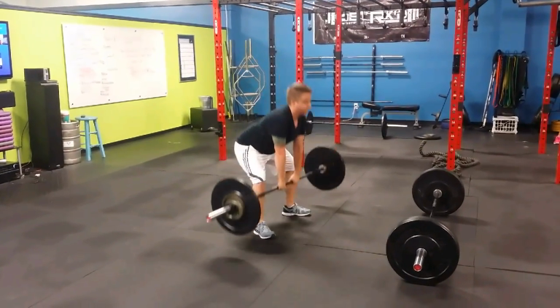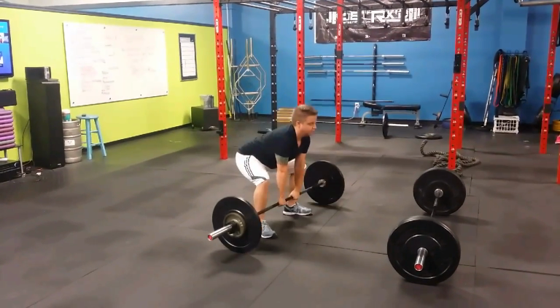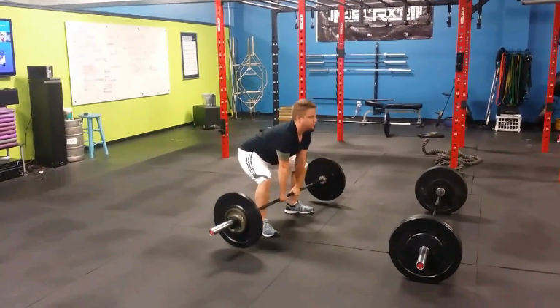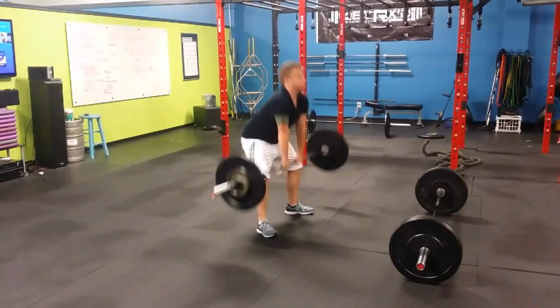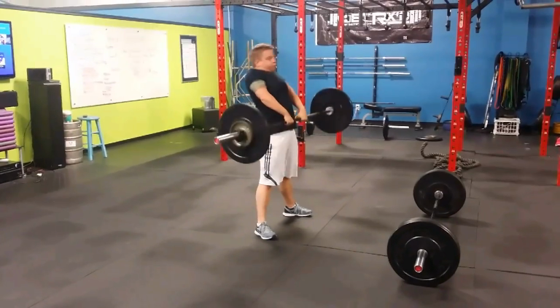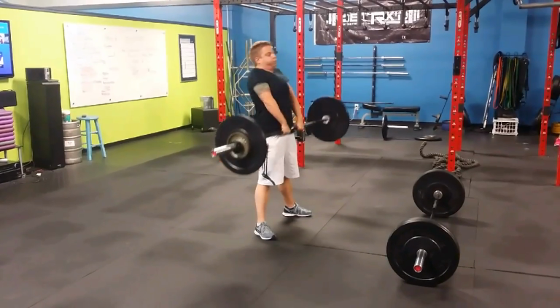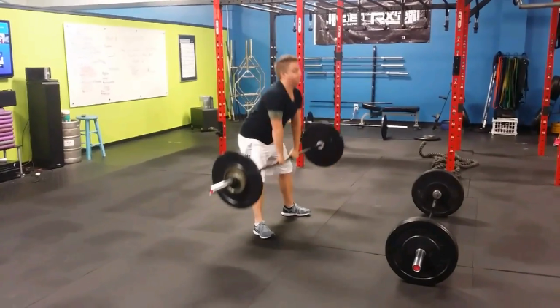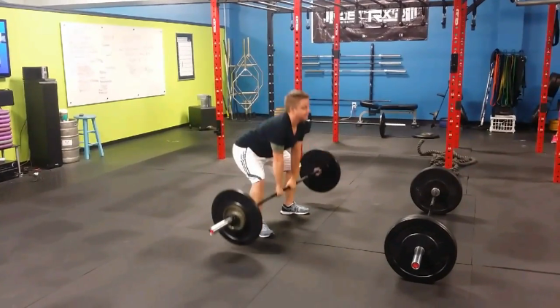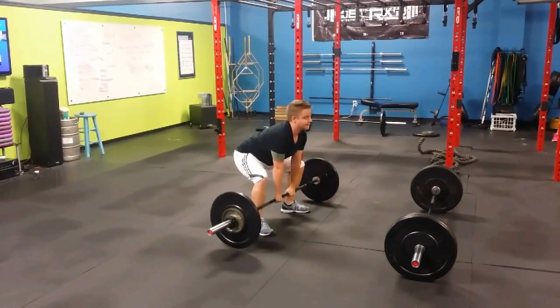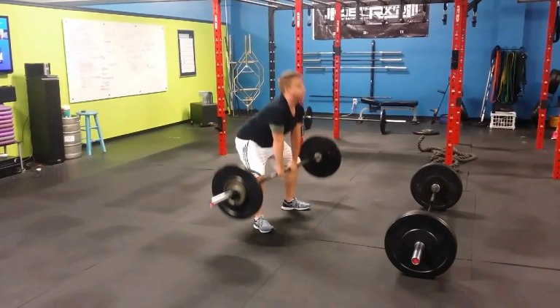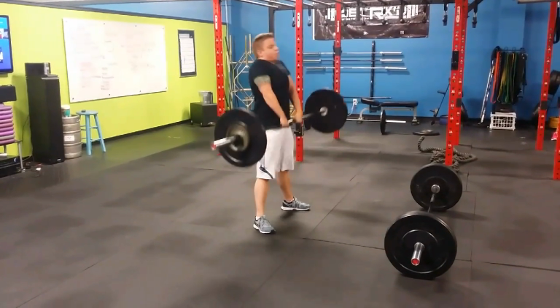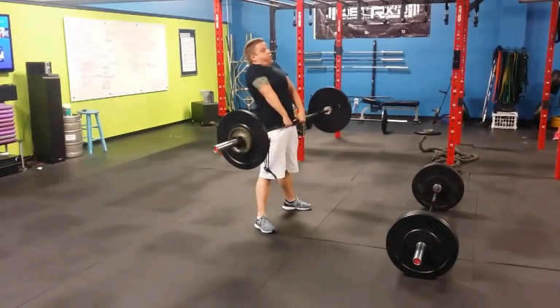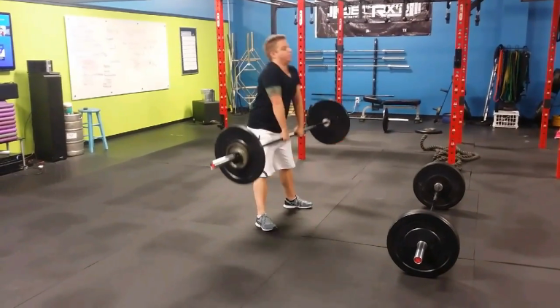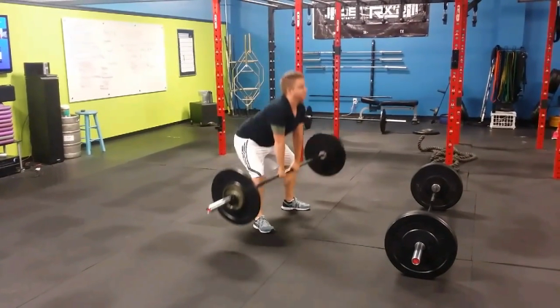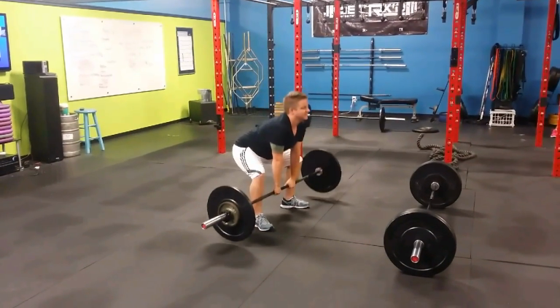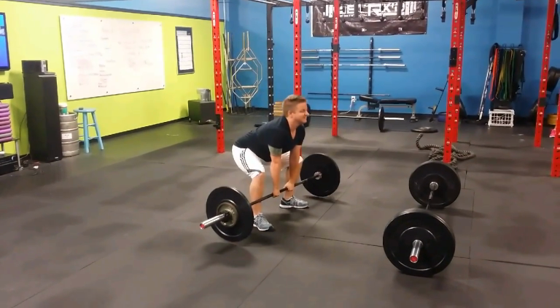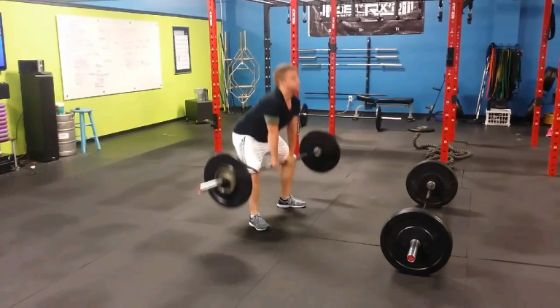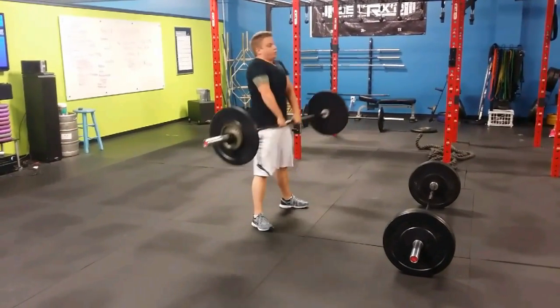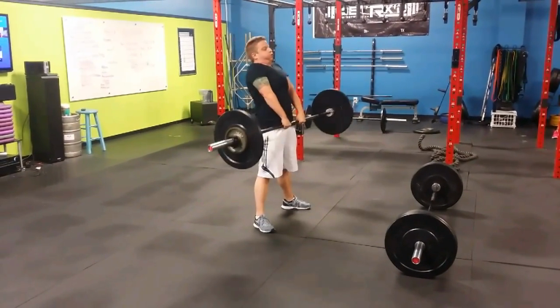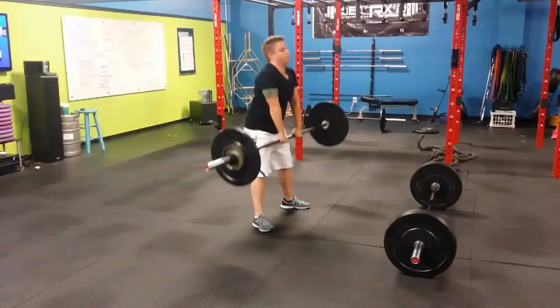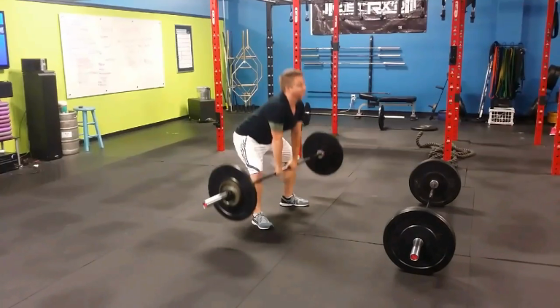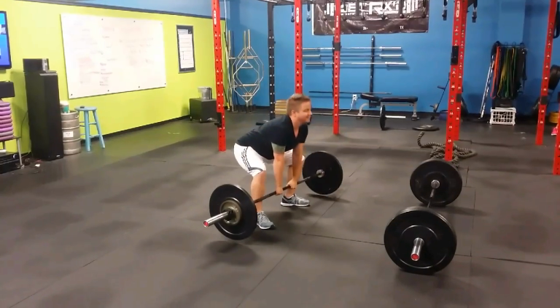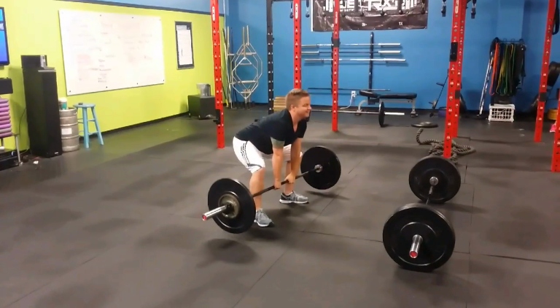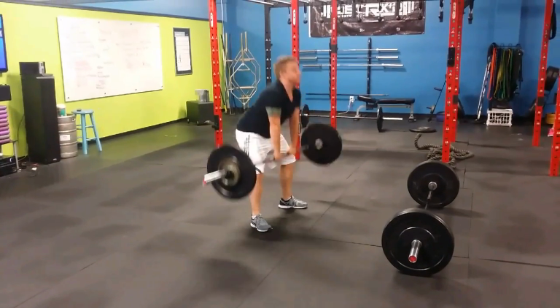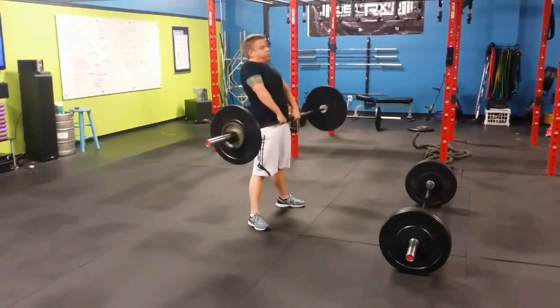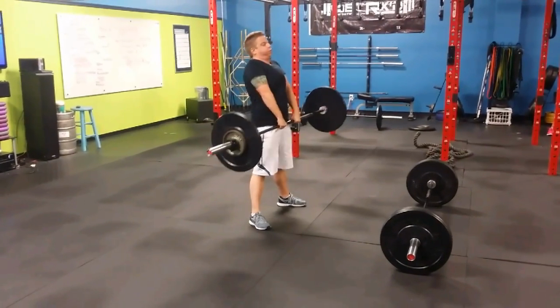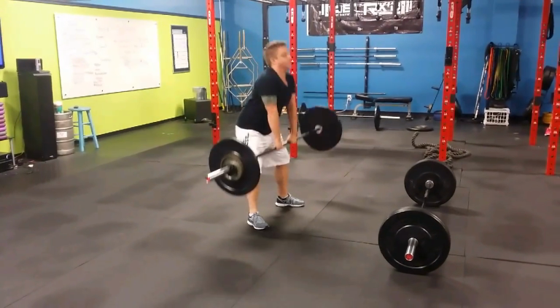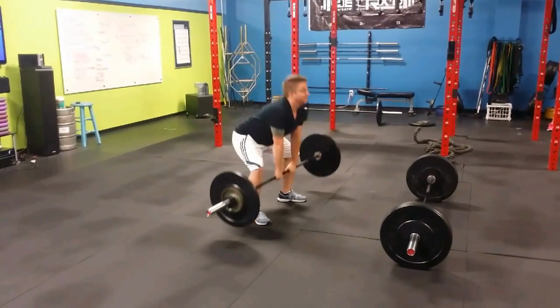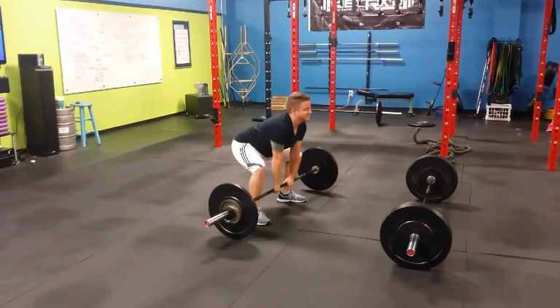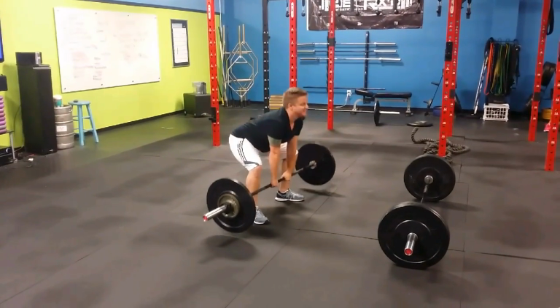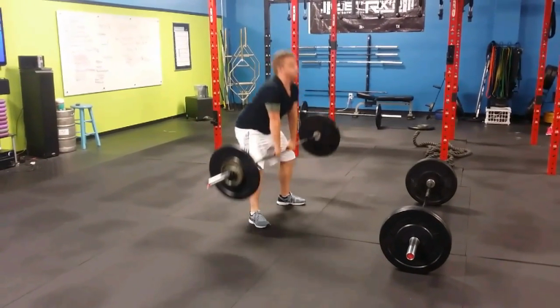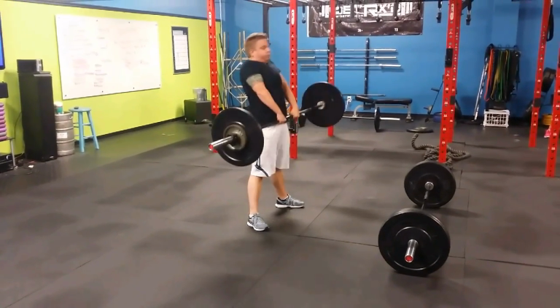Now we'll start doing the shrugs. One. Nice. Two. Three. Nice job. Everybody looking good. Four. Five.